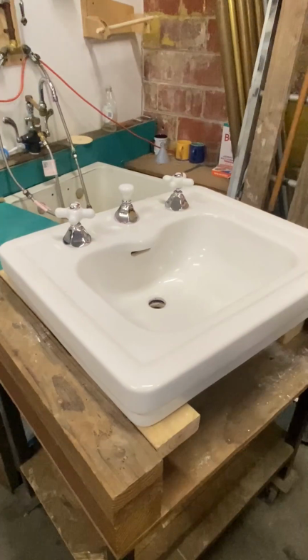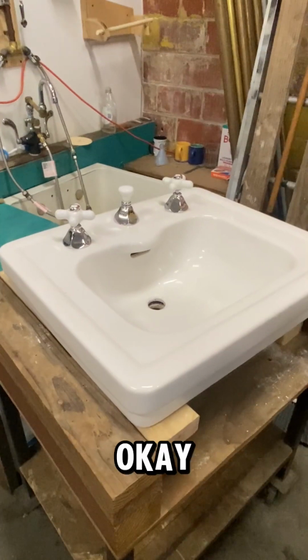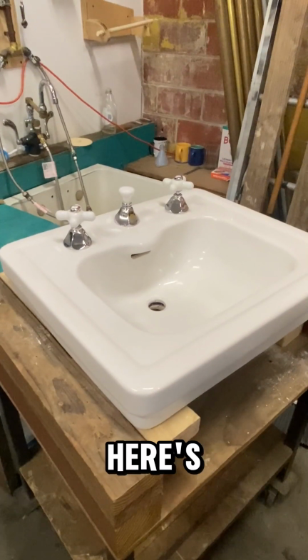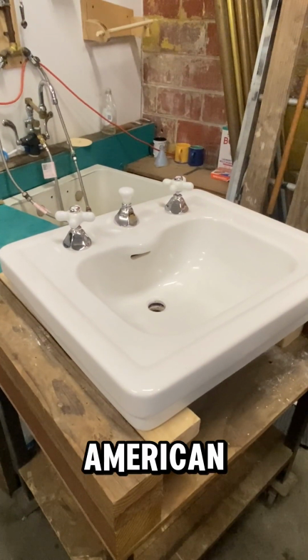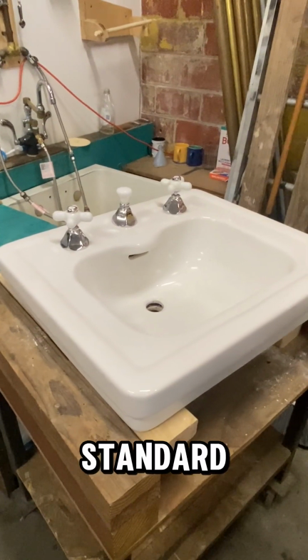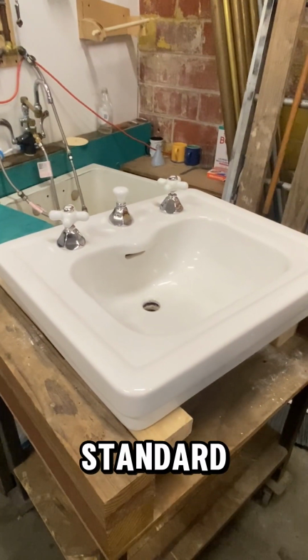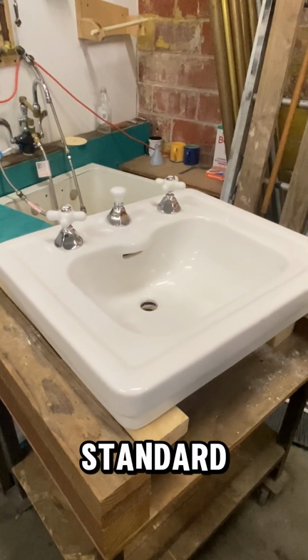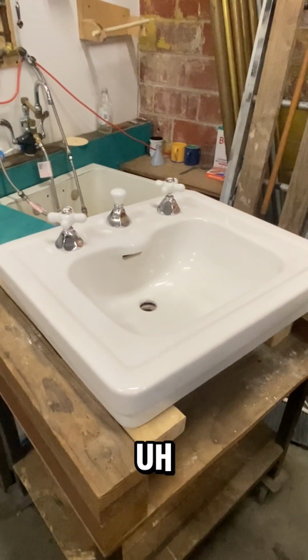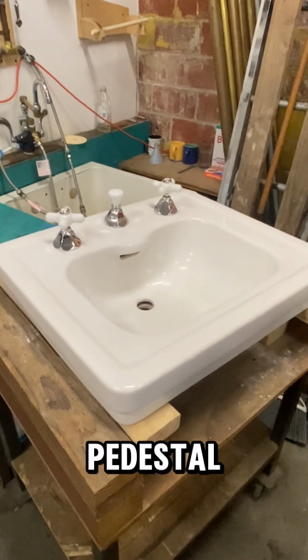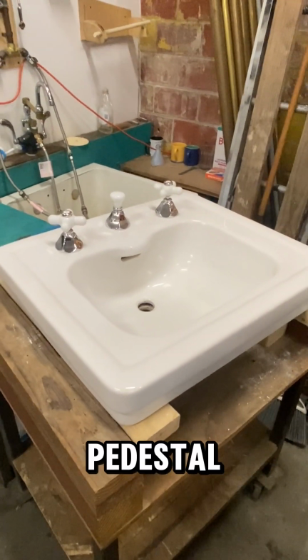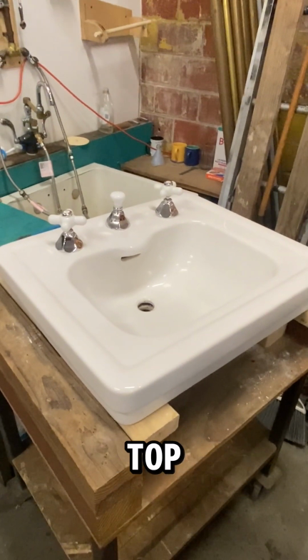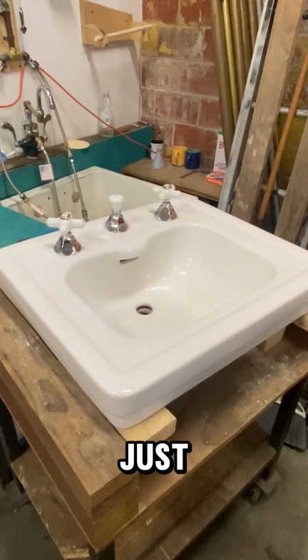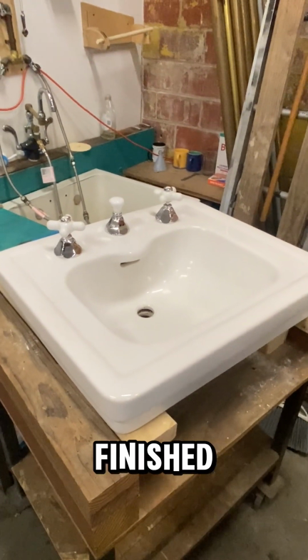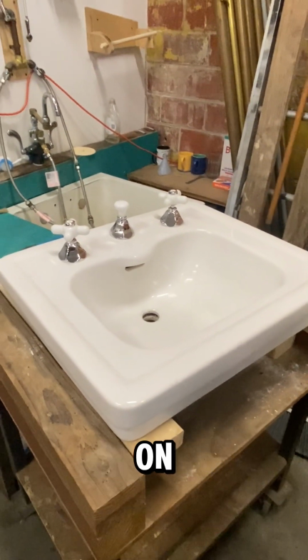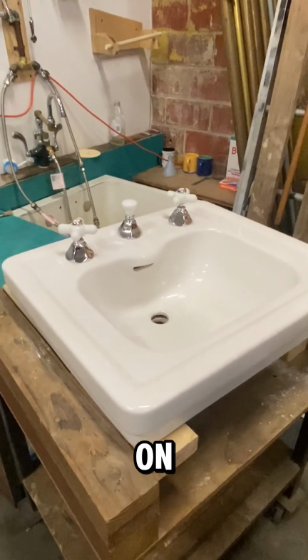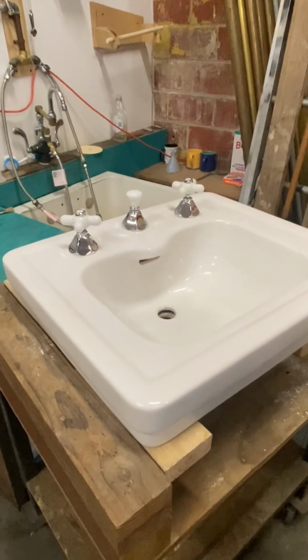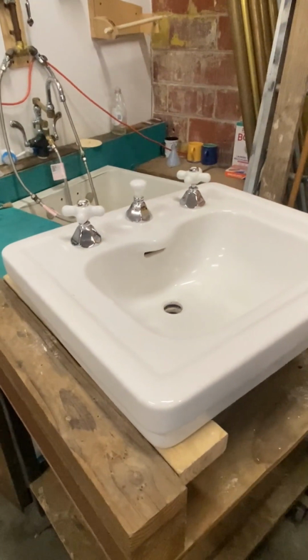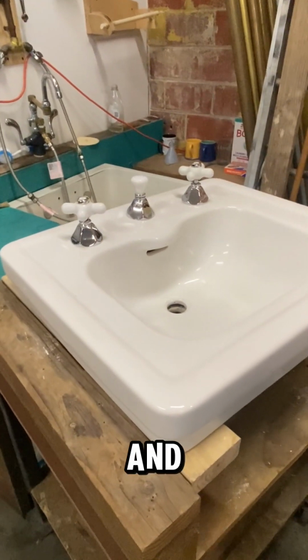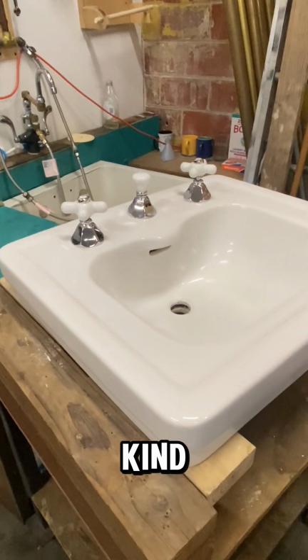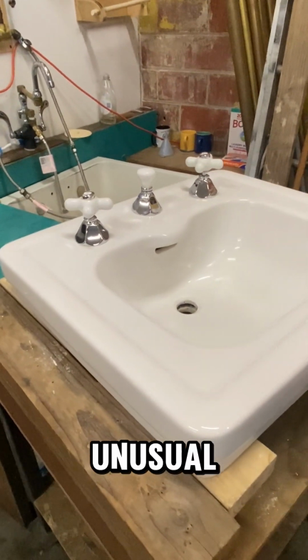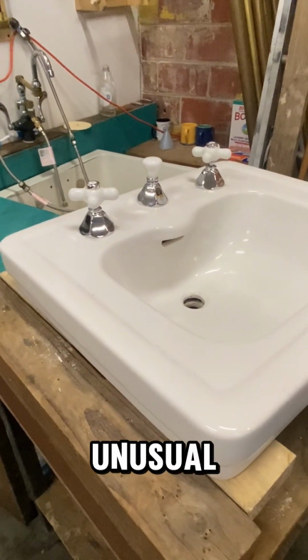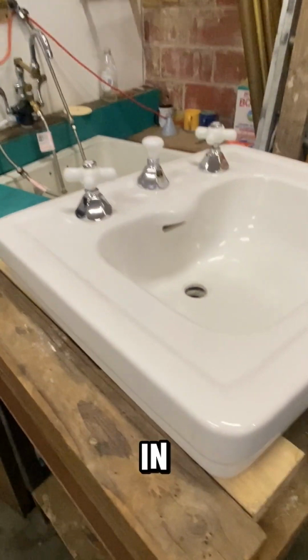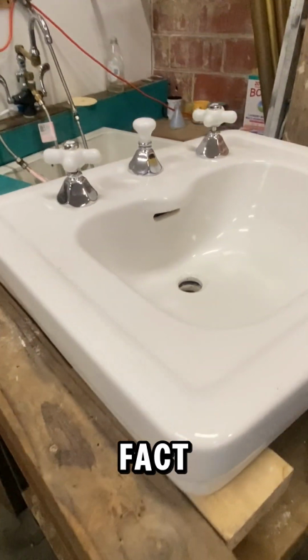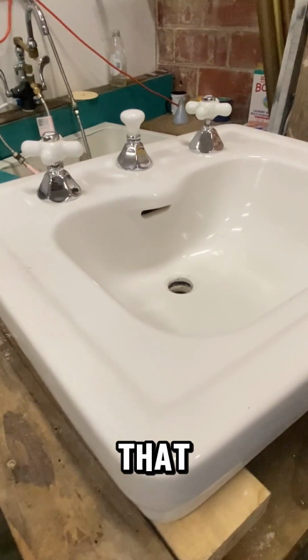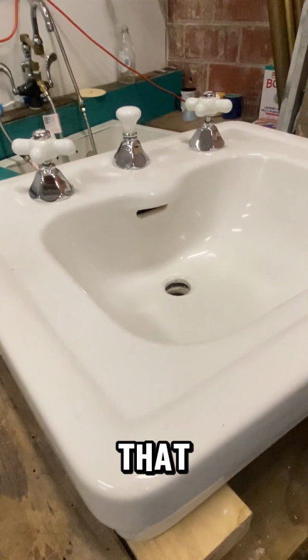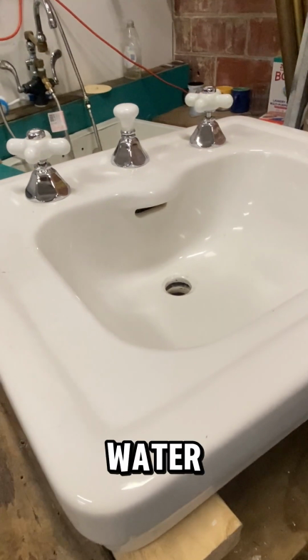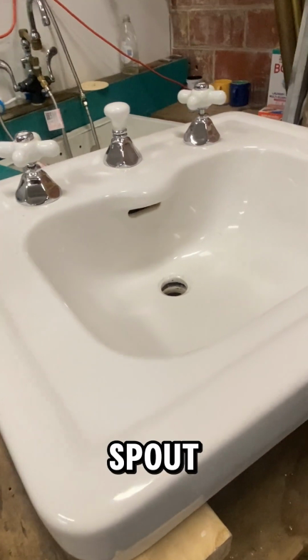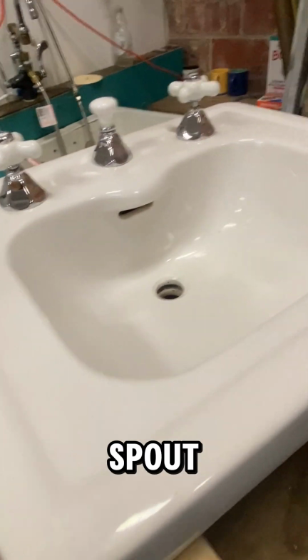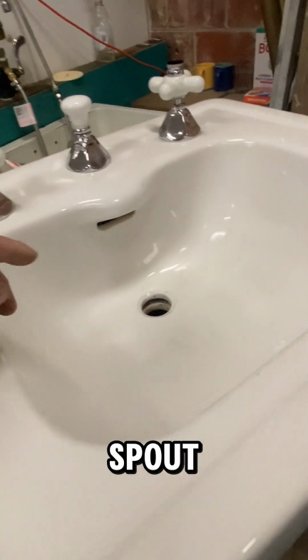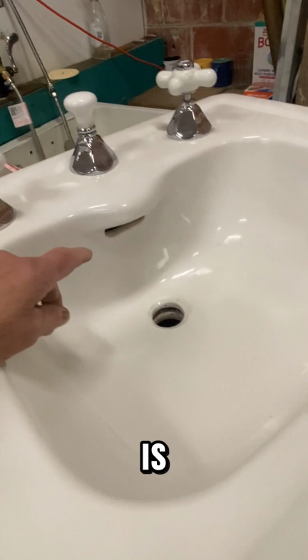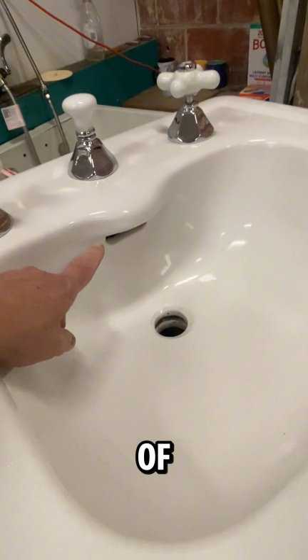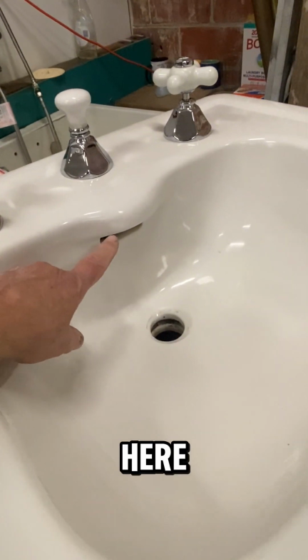Here's an American Standard pedestal top that we just finished working on. It's kind of unusual in the fact that the water spout is inside of the basin.